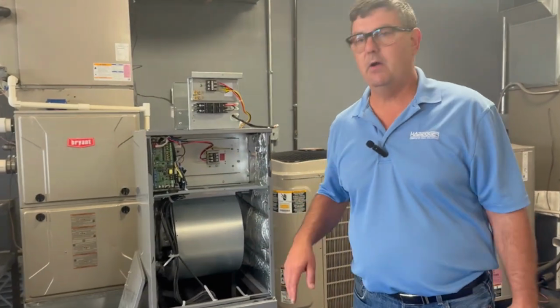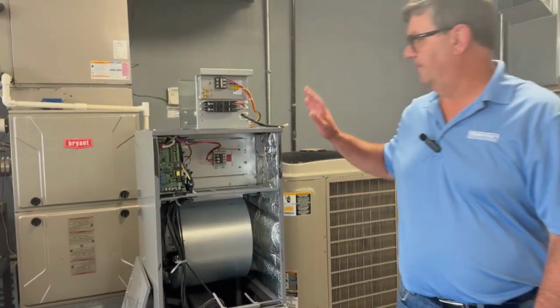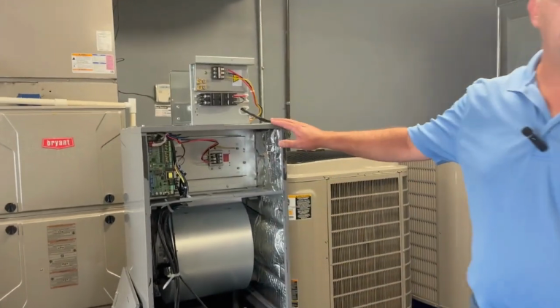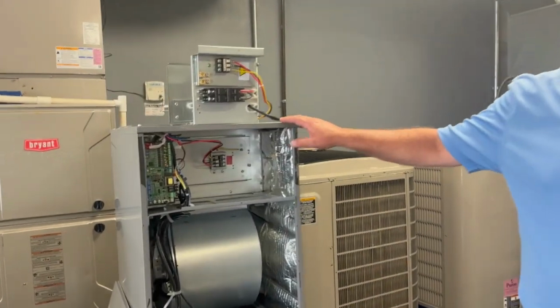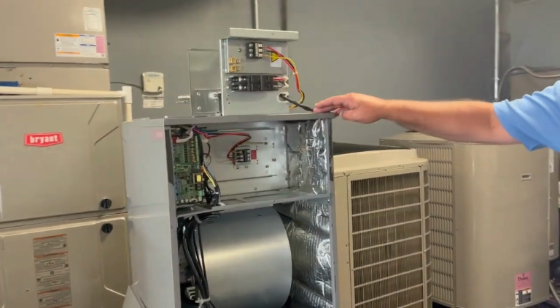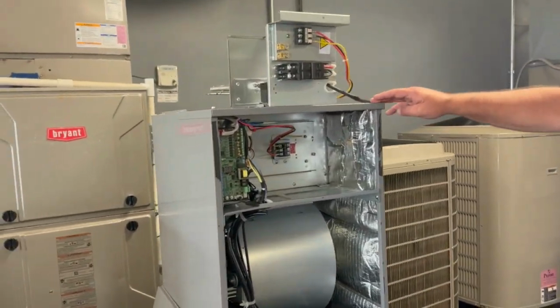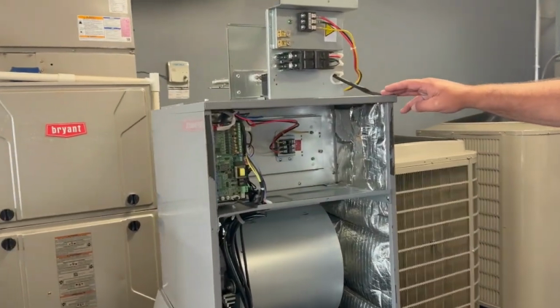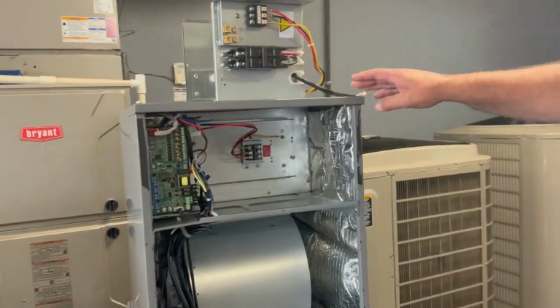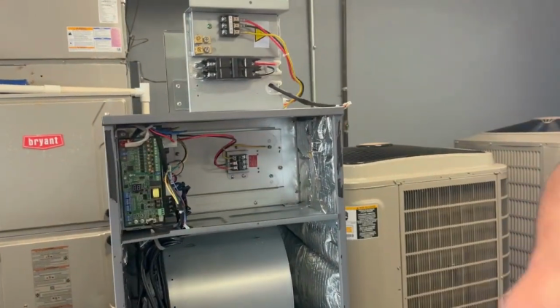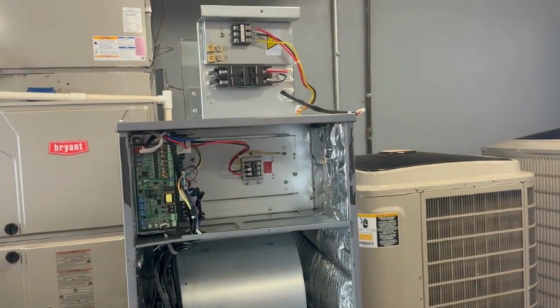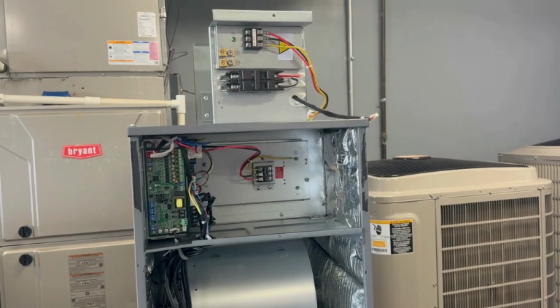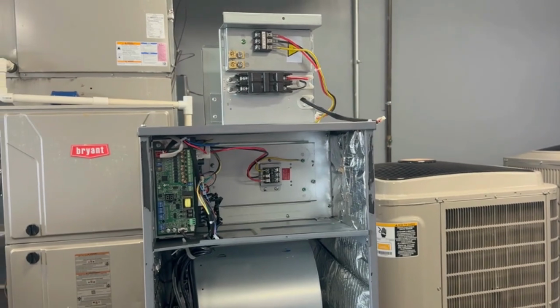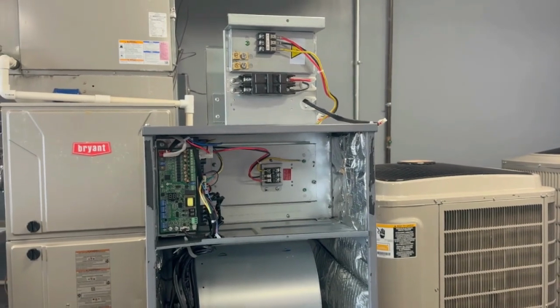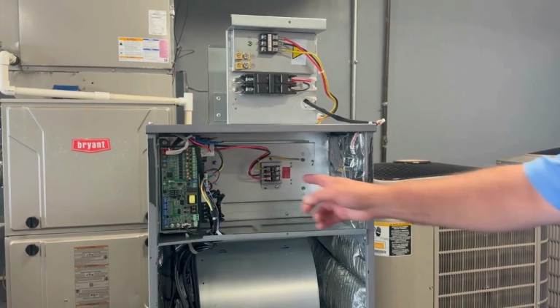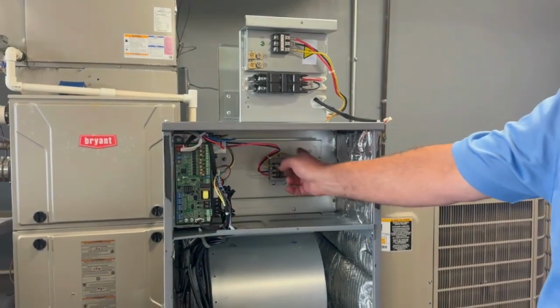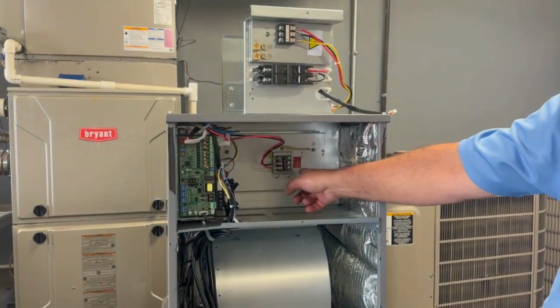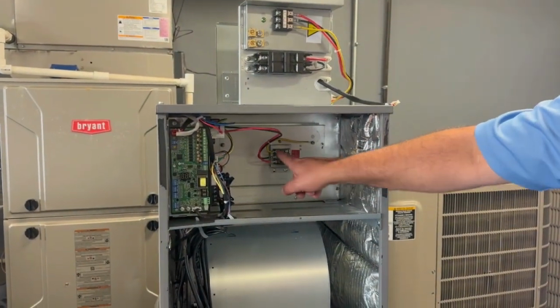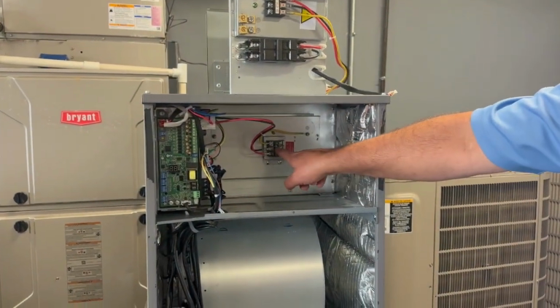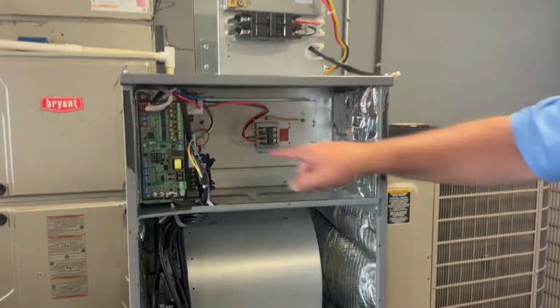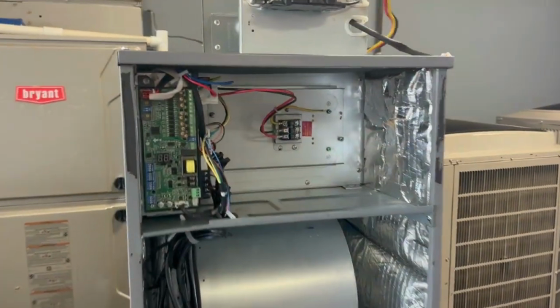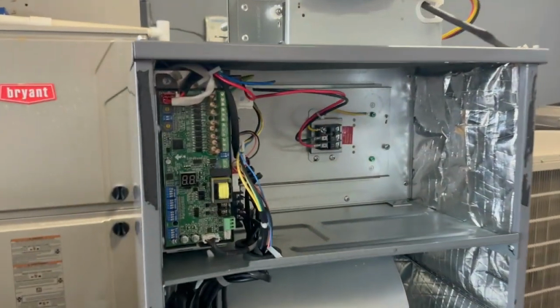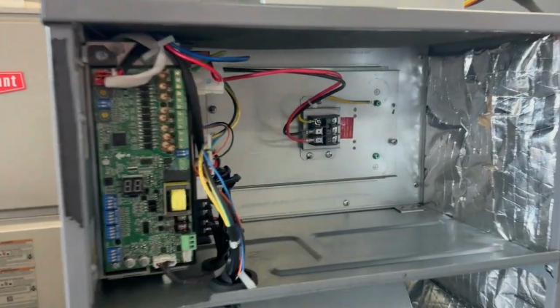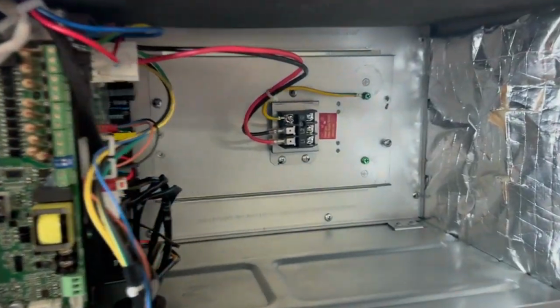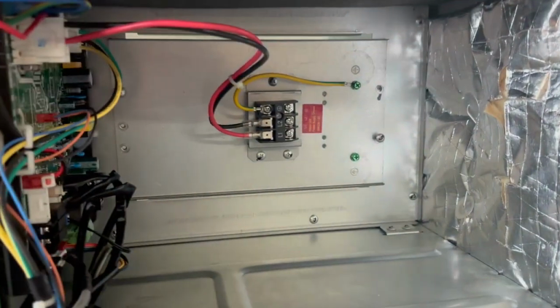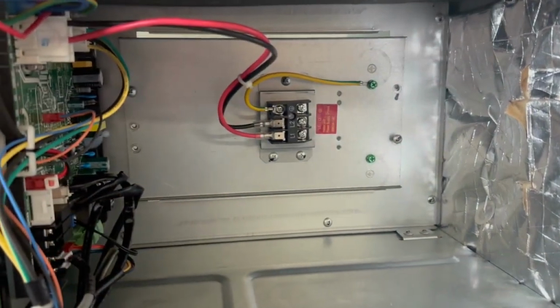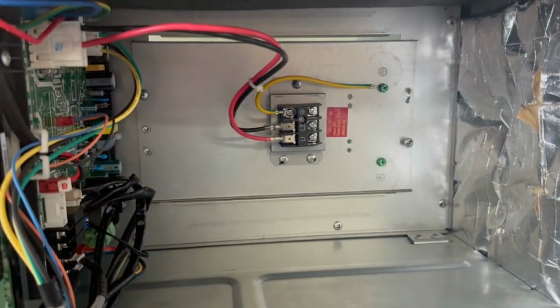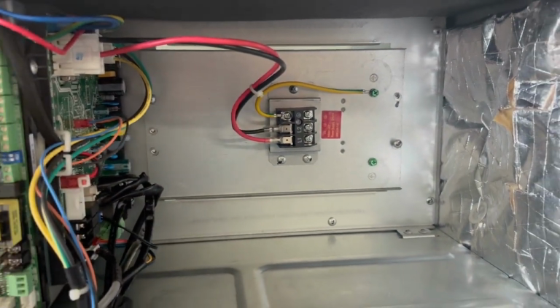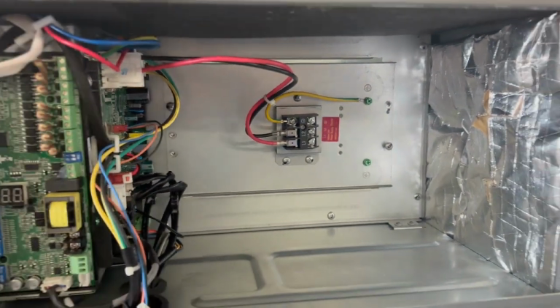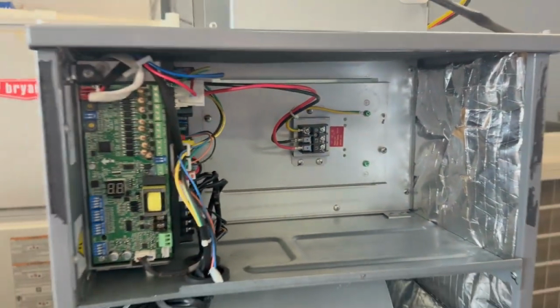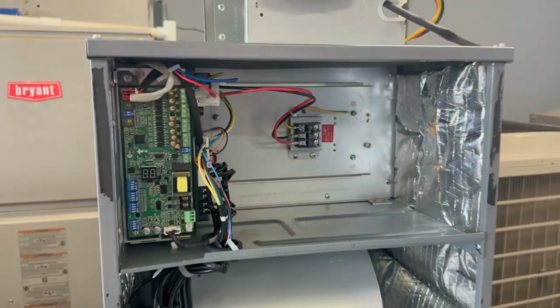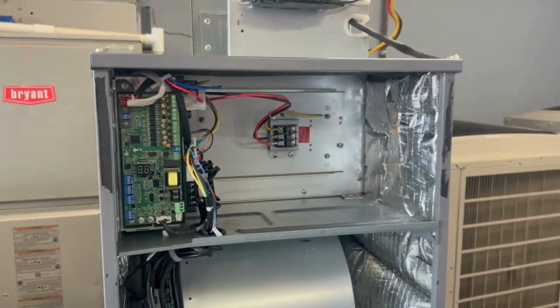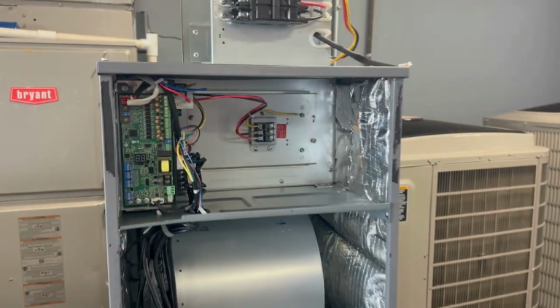We have the 40 MUAA air handler, and you can see as it comes originally there's a plate with a place to hook your power up to. You can see that it's hooked to L1, L2, and ground.